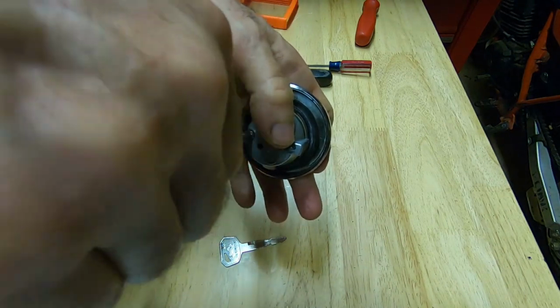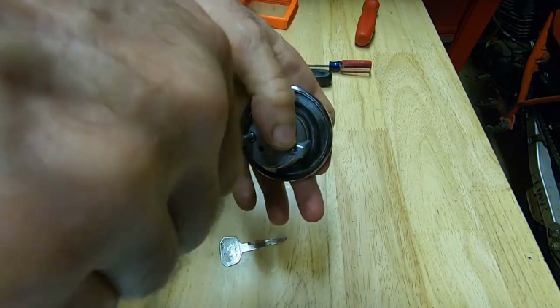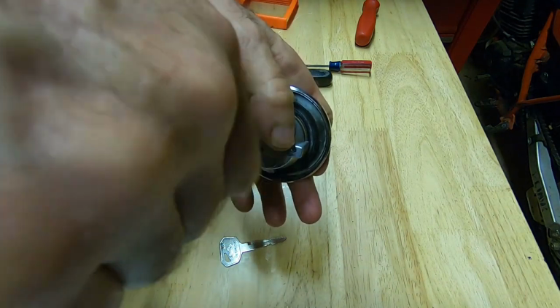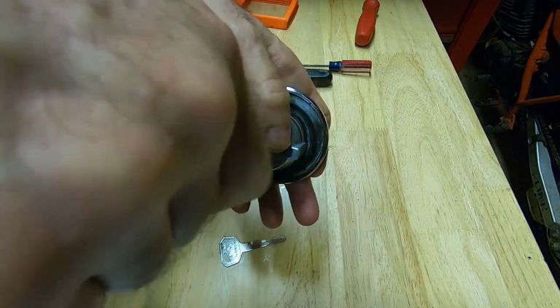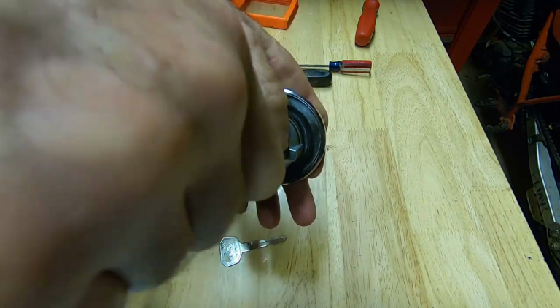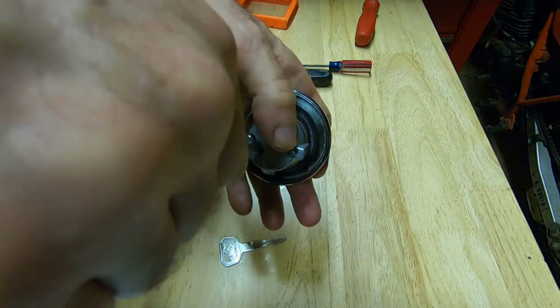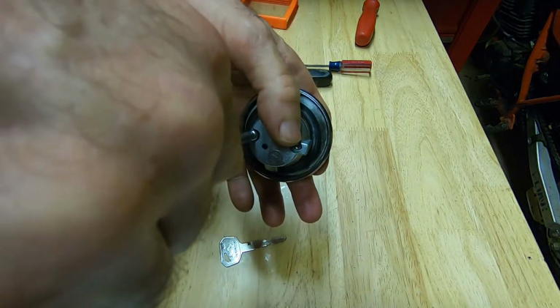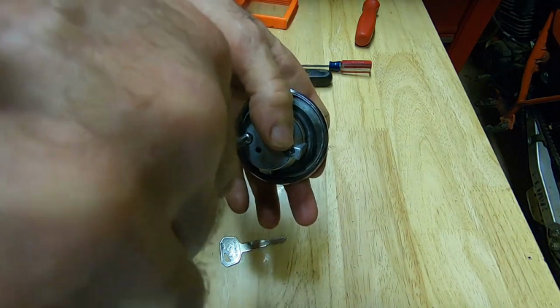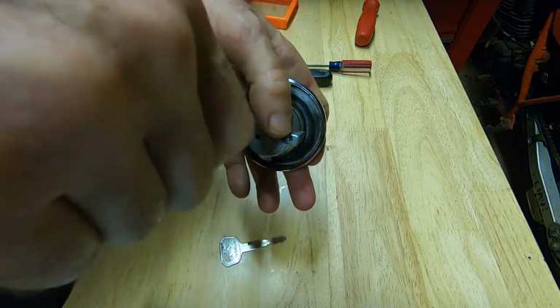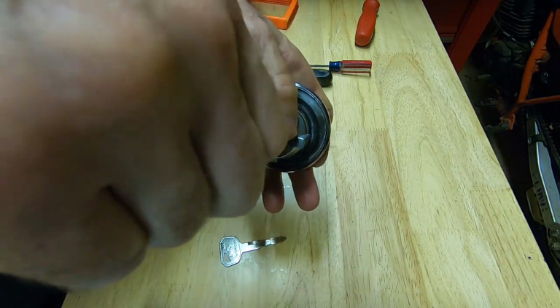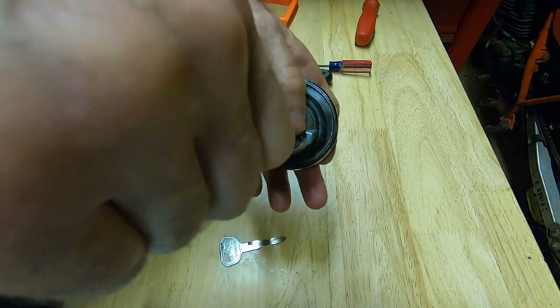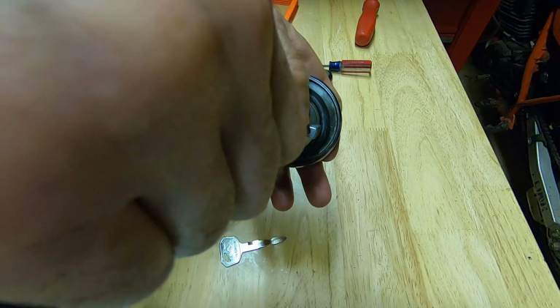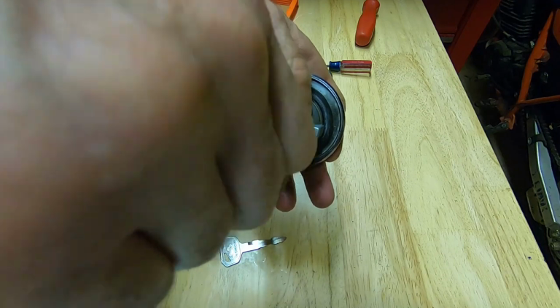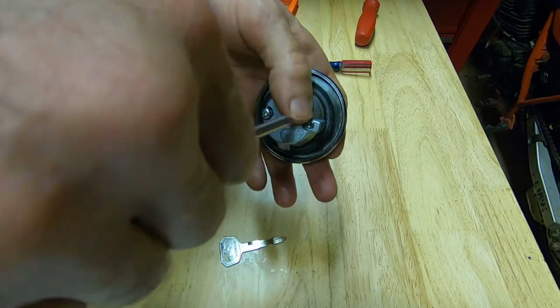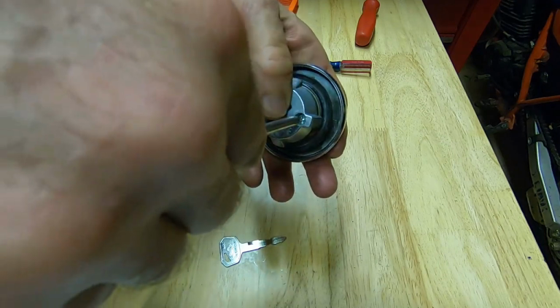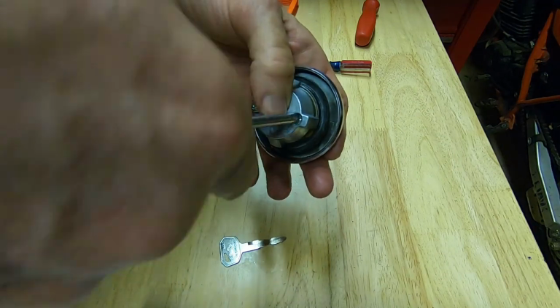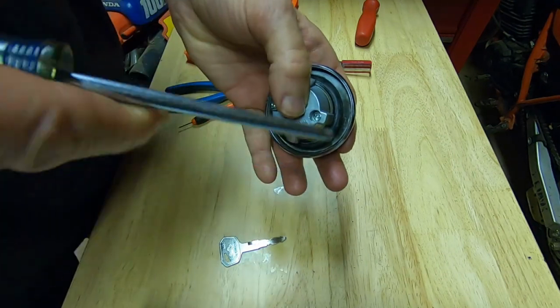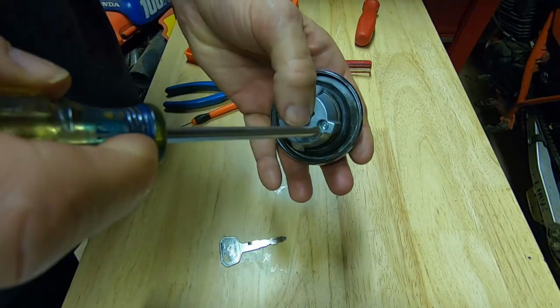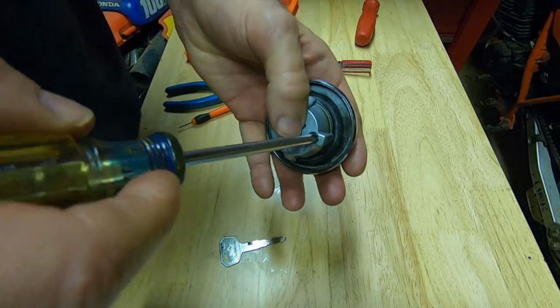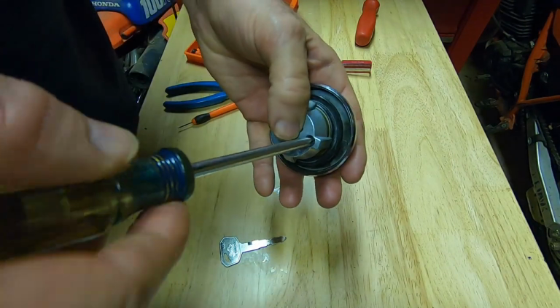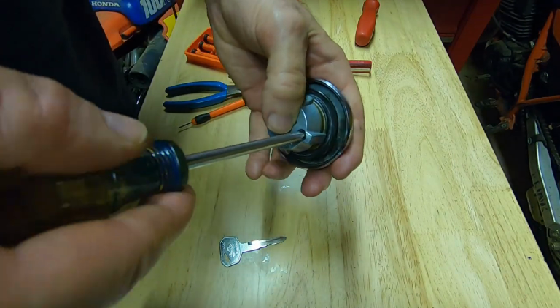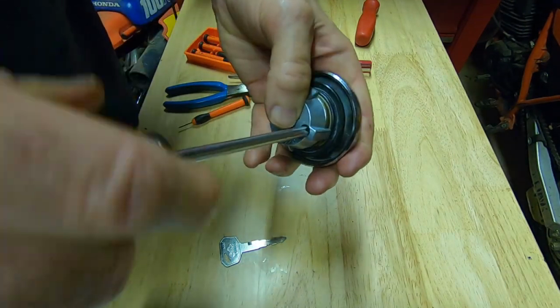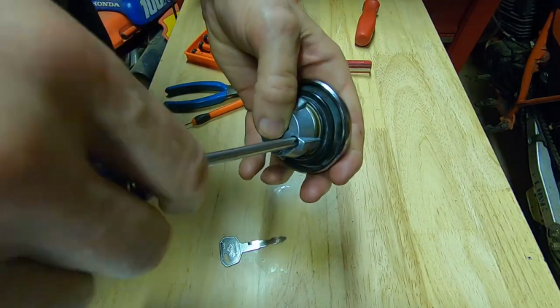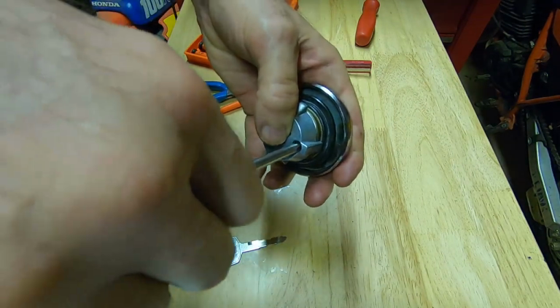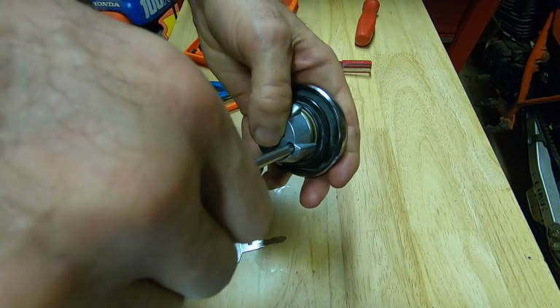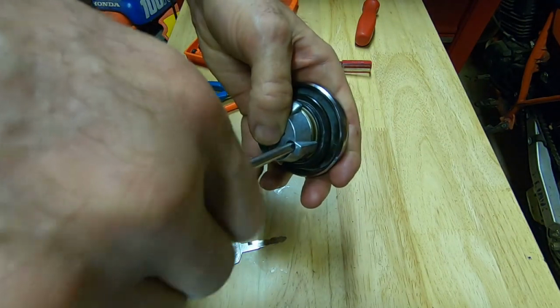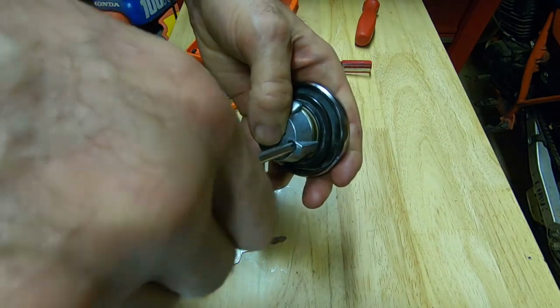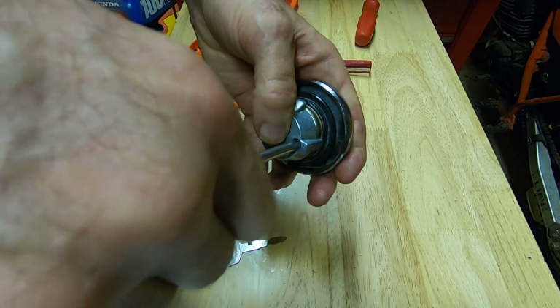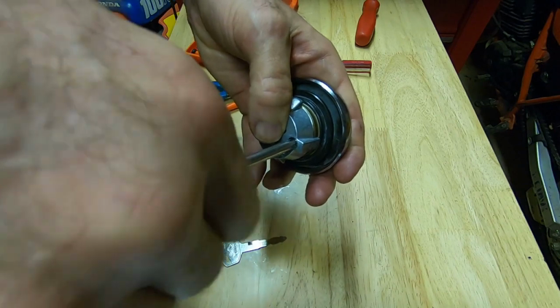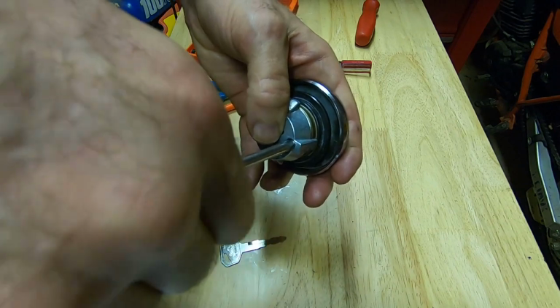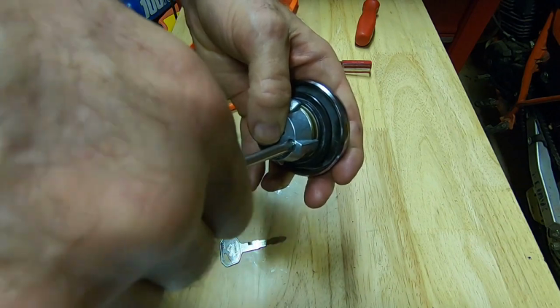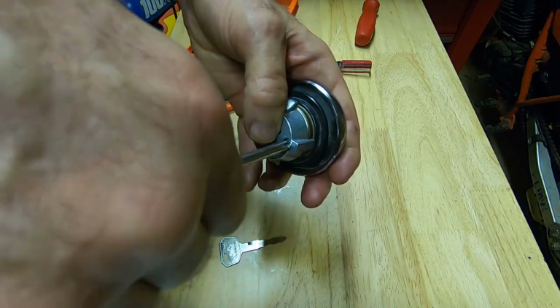So you can use the information from this video to work on another make and model. The first thing is just remove those two Phillips screws.